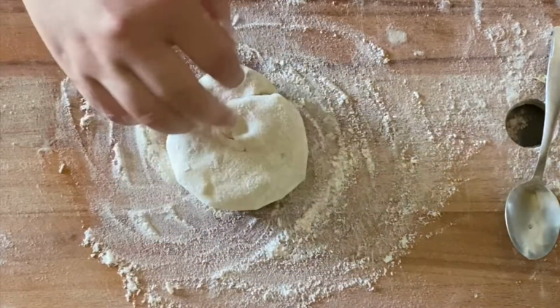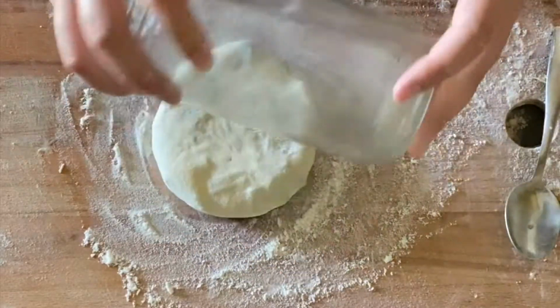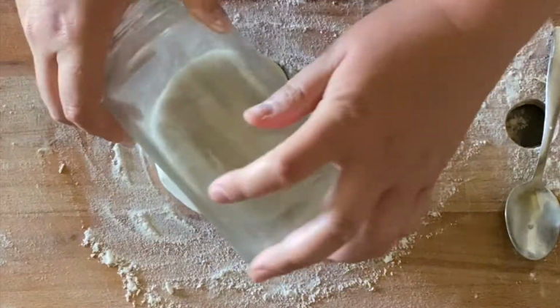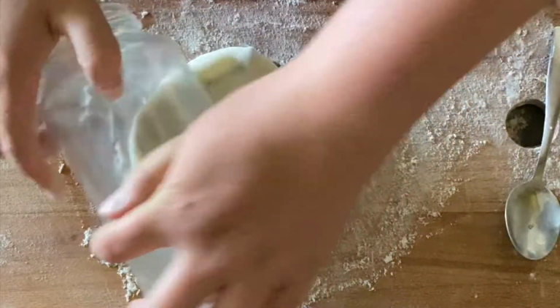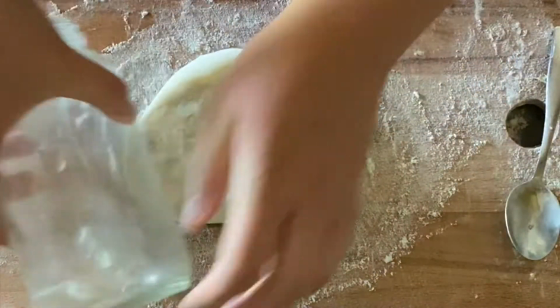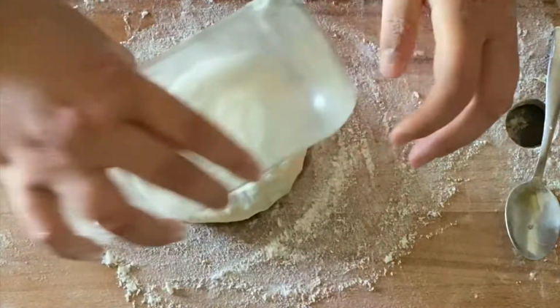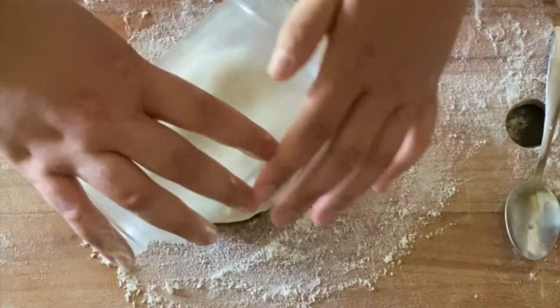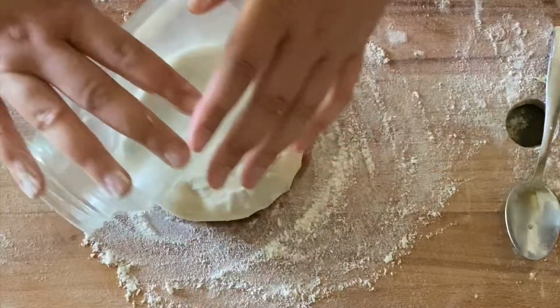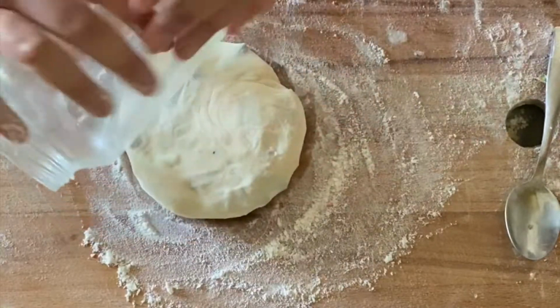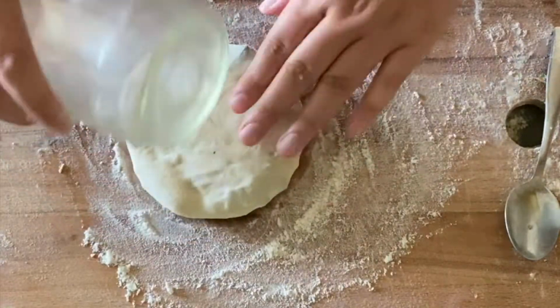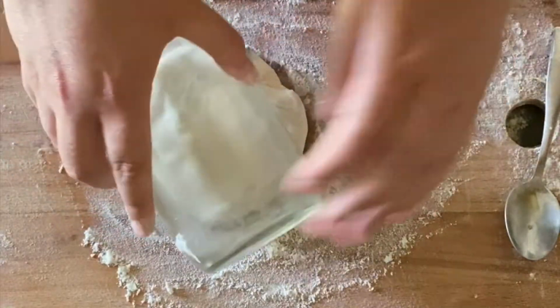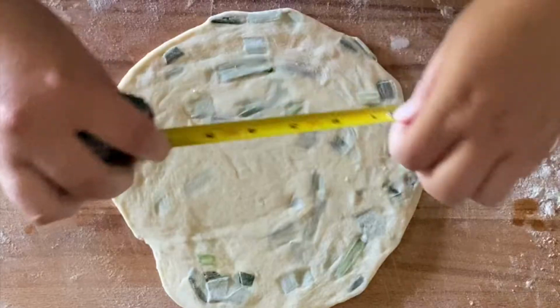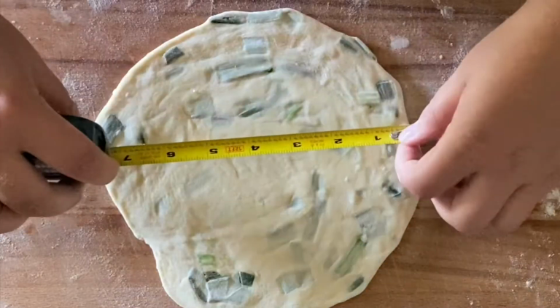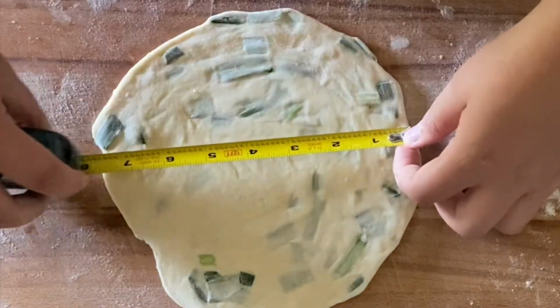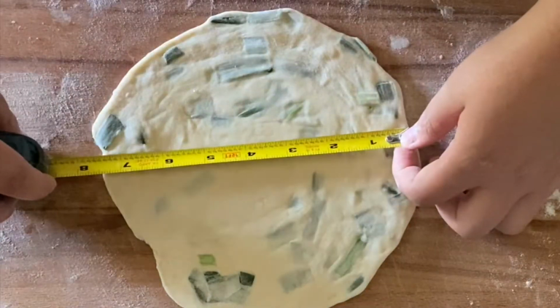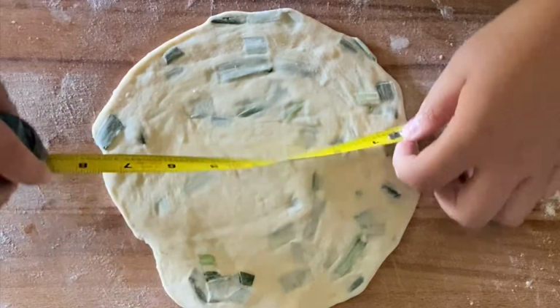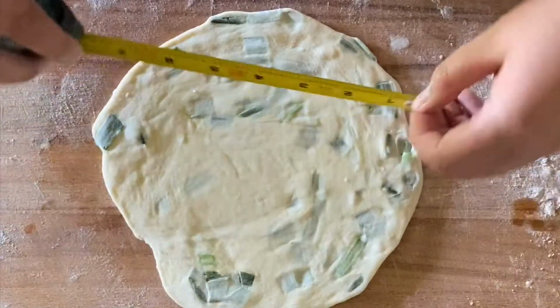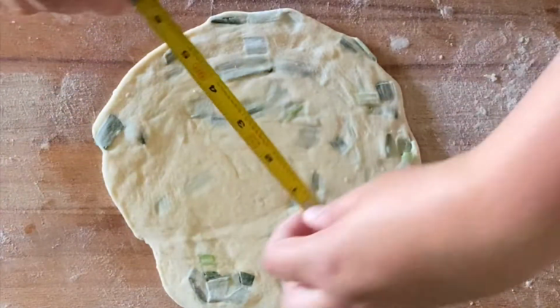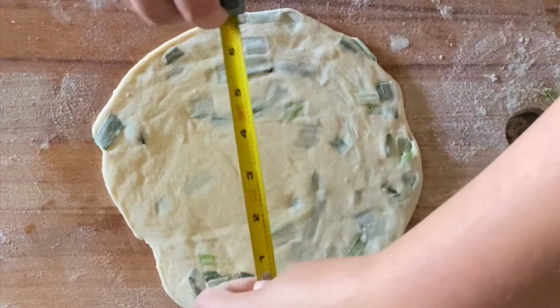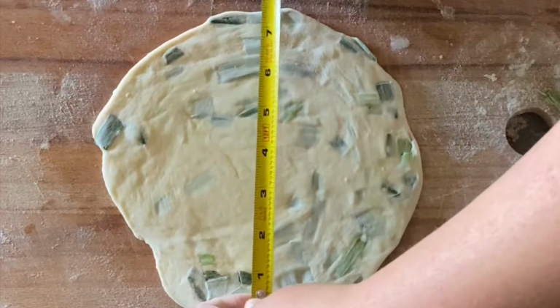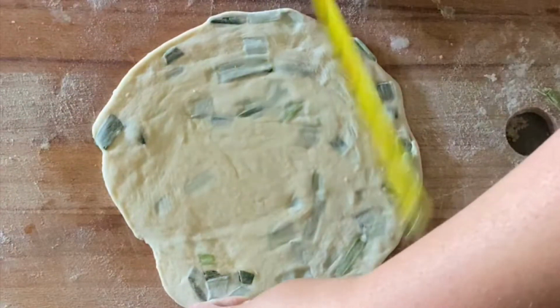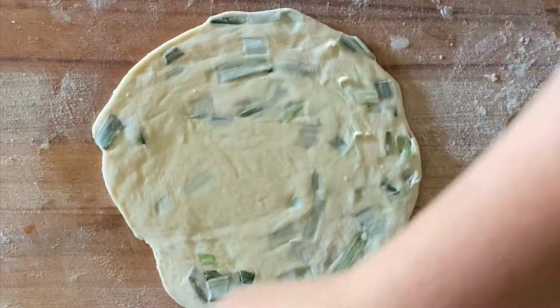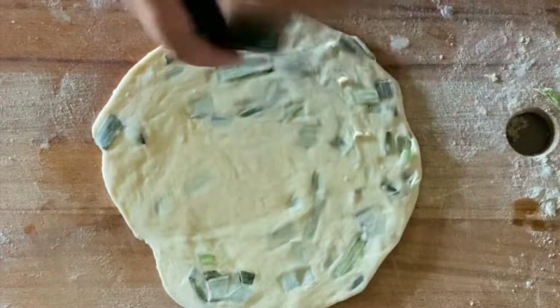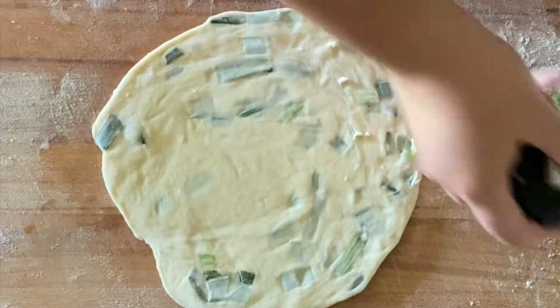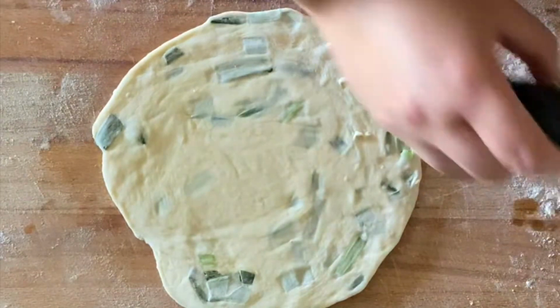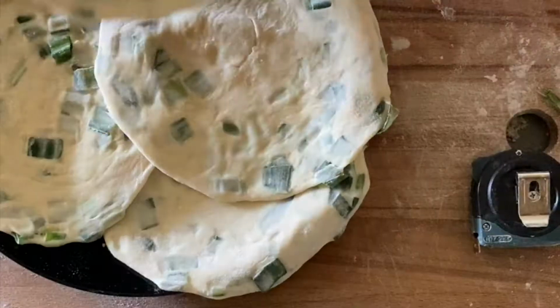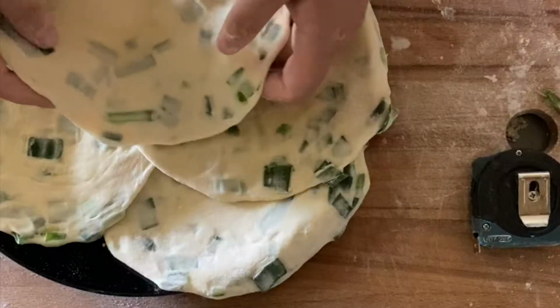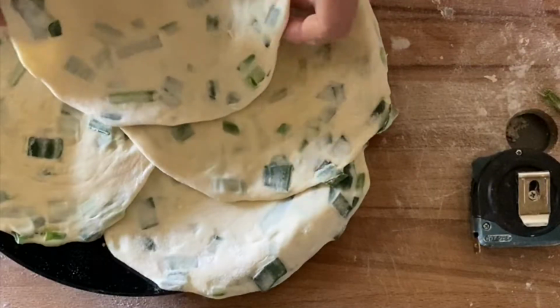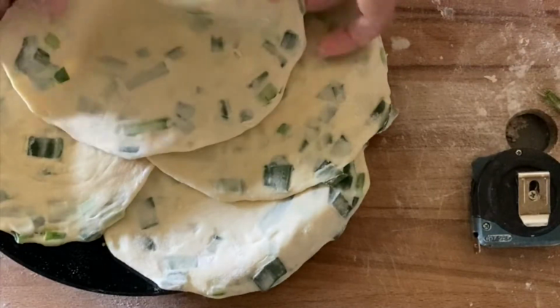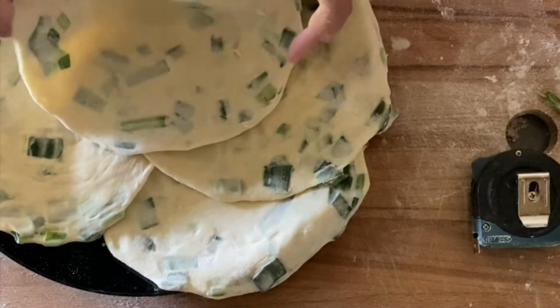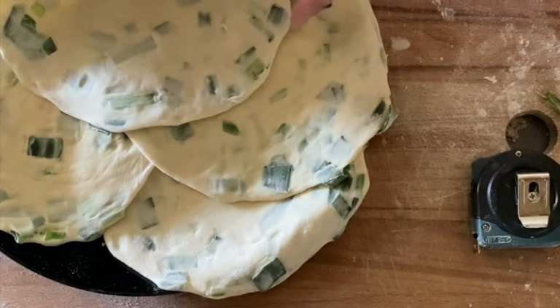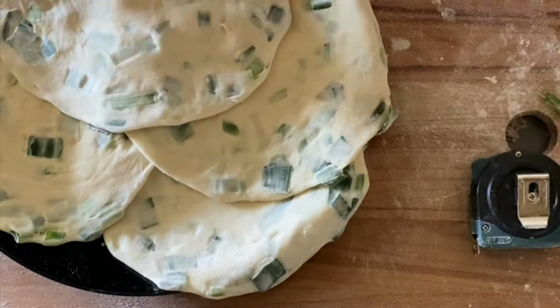Then you're going to roll it flat one last time — this time it's going to be about seven inches in diameter. You should have enough dough to make about four of those.